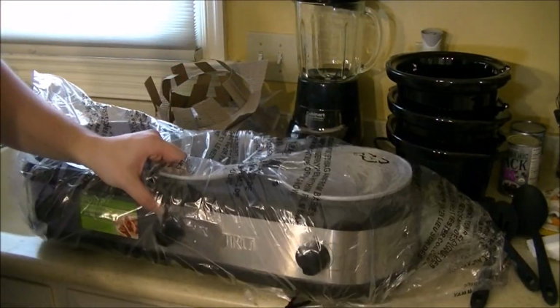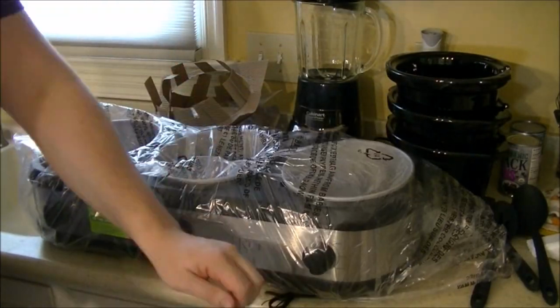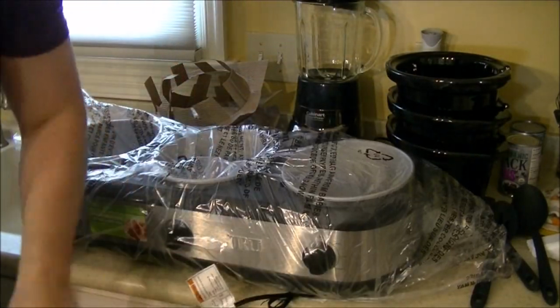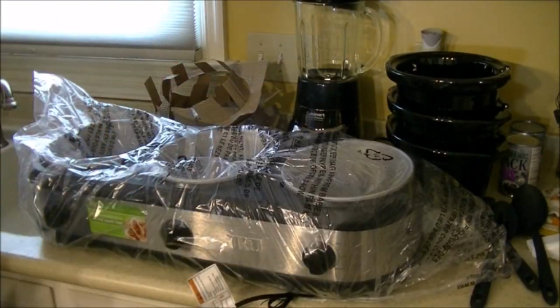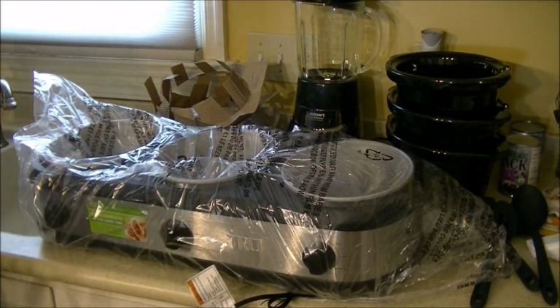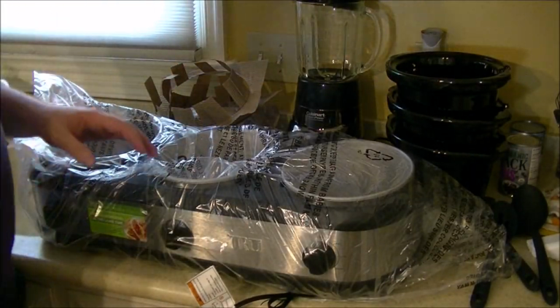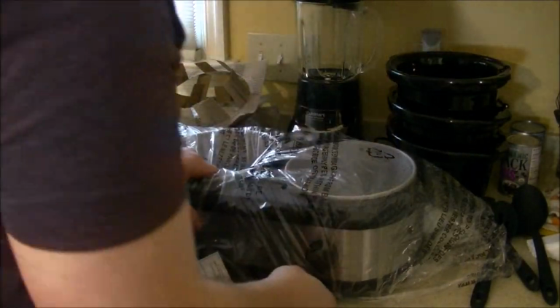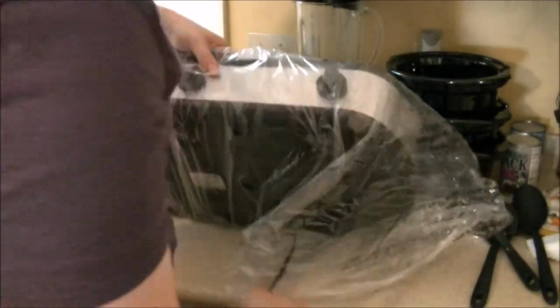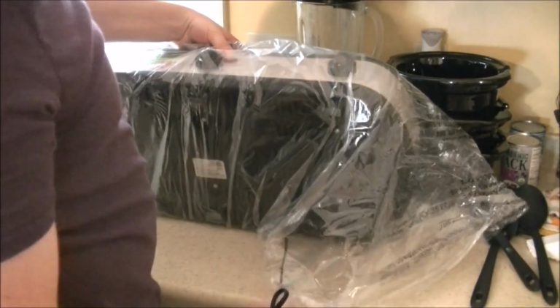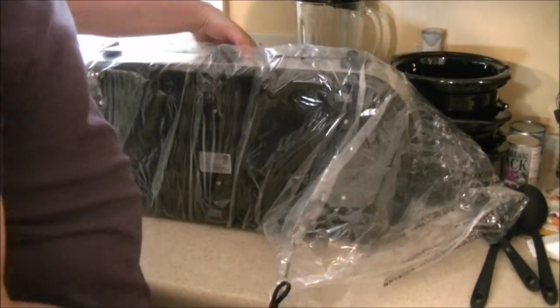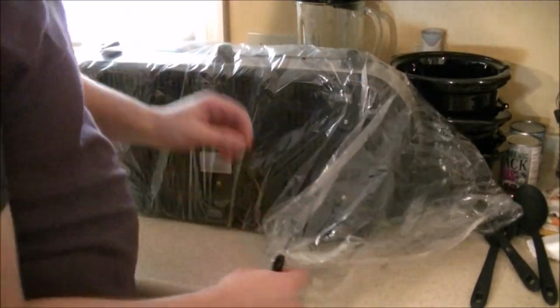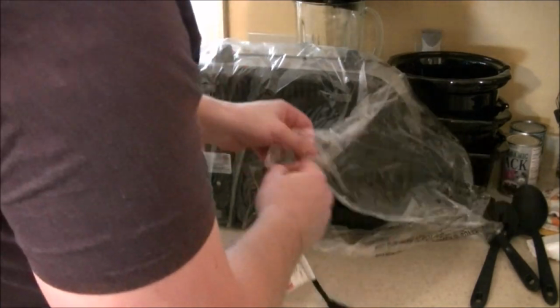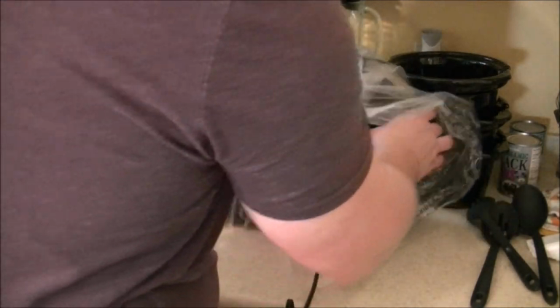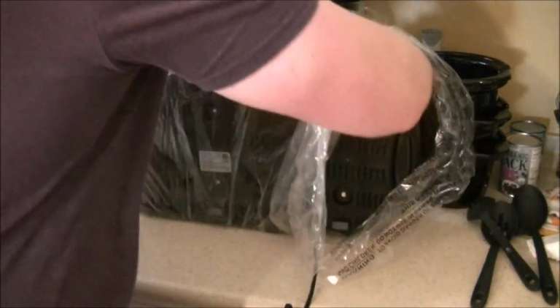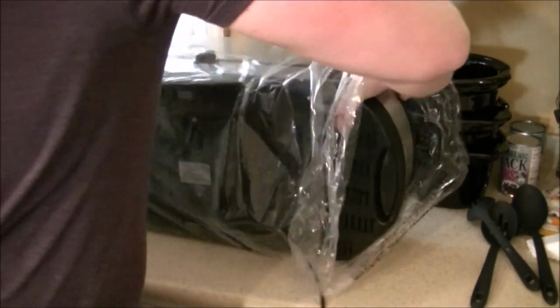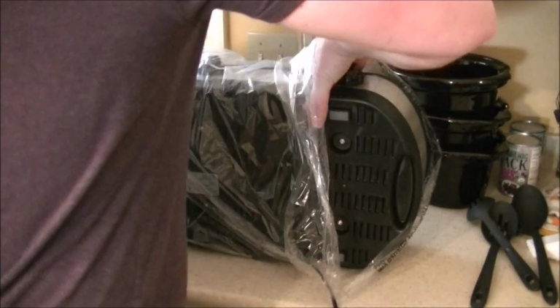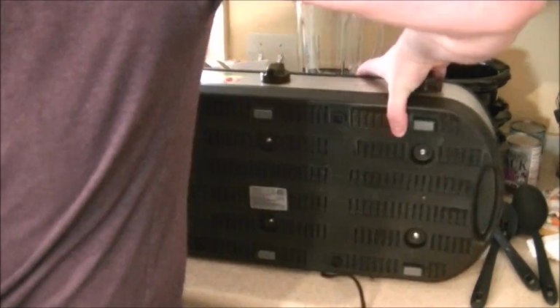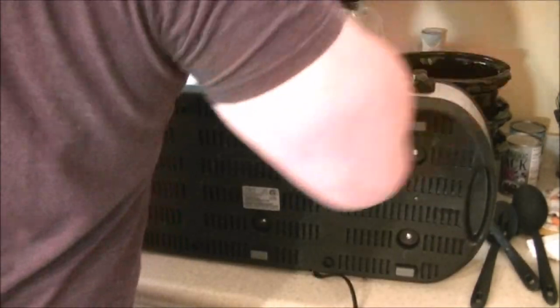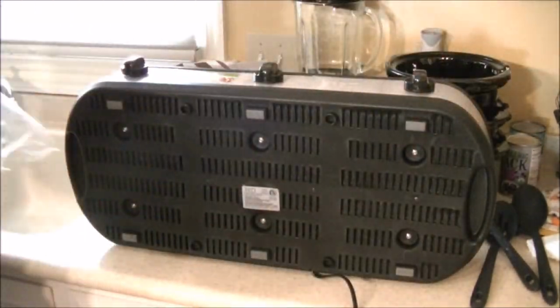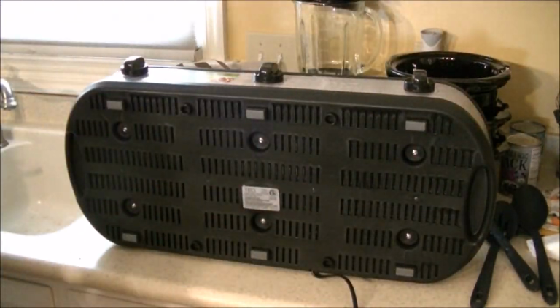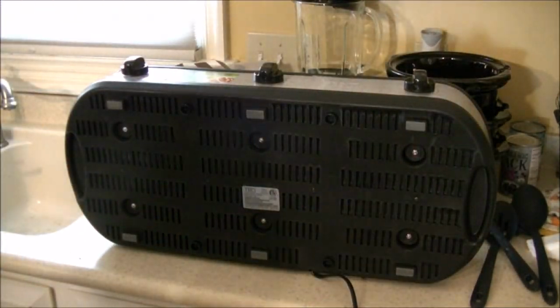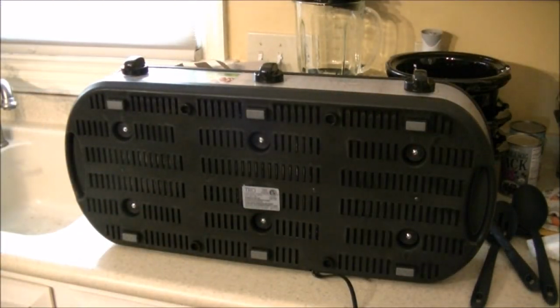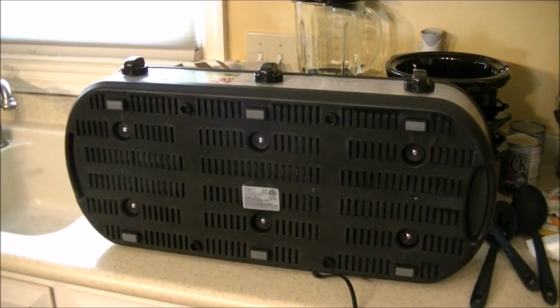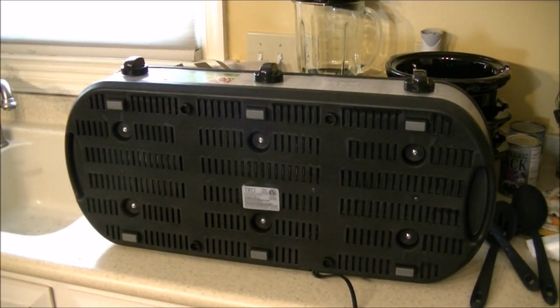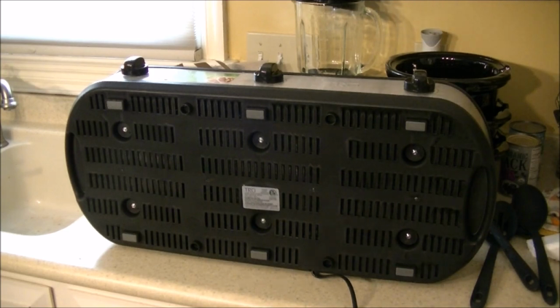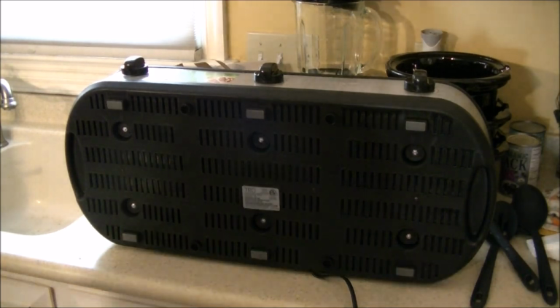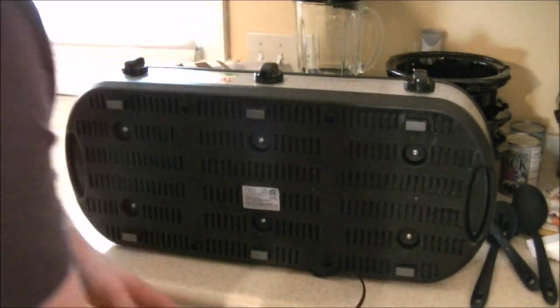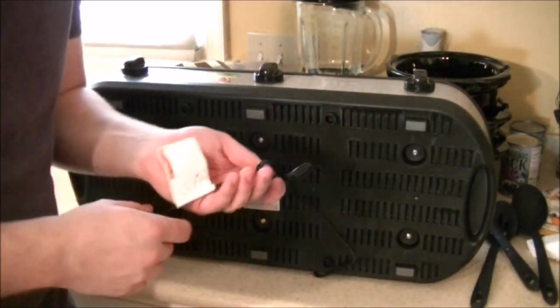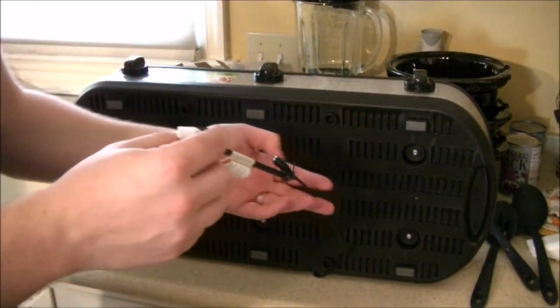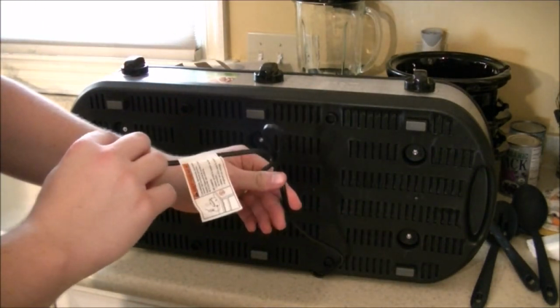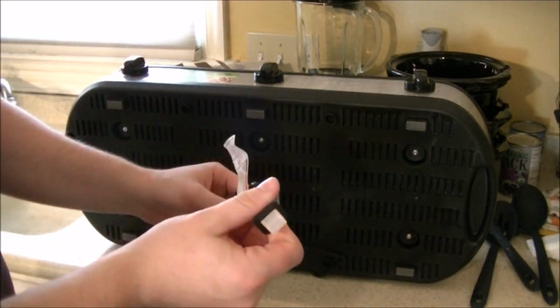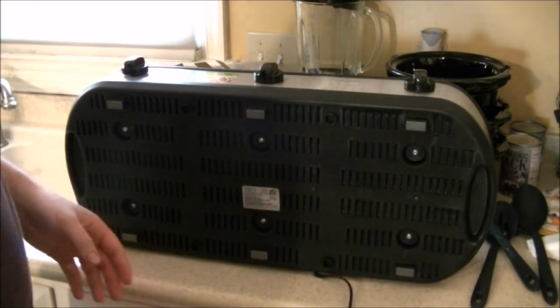Now we're going to speed this up just a little bit — get the plastic off, get the little stickers off. That's the stainless steel. You can see my dirty kitchen, you can see my terrible taste in colored t-shirts — drab purple, all that fun stuff. There's the wire.